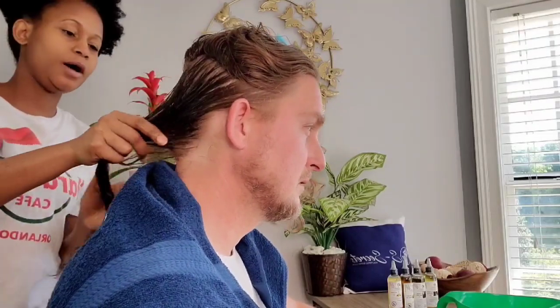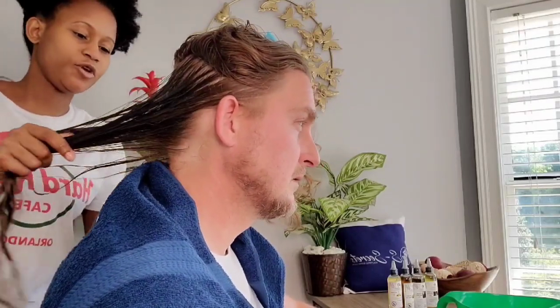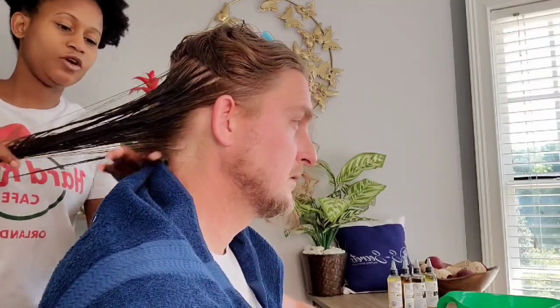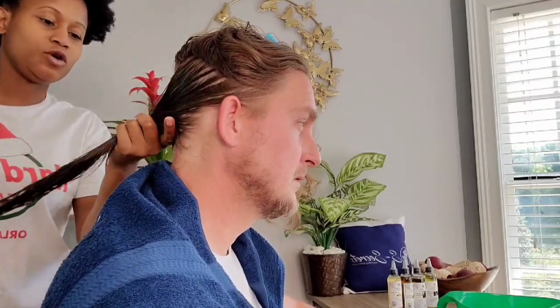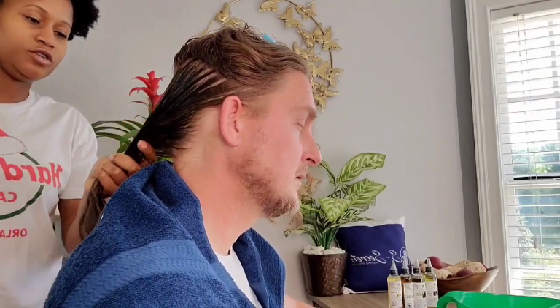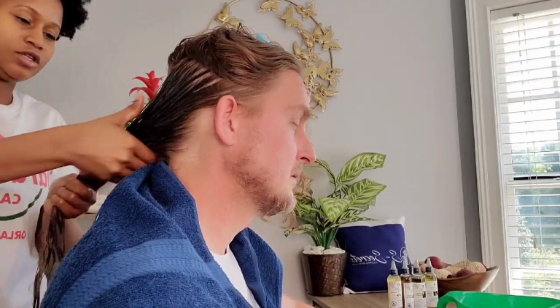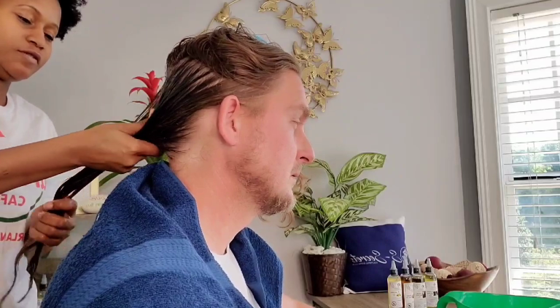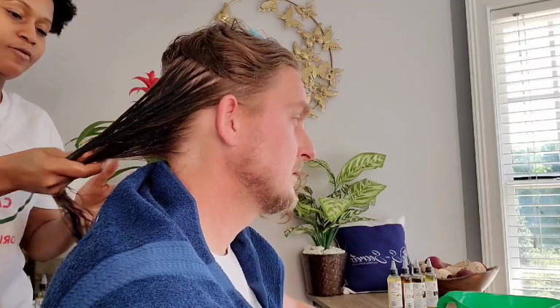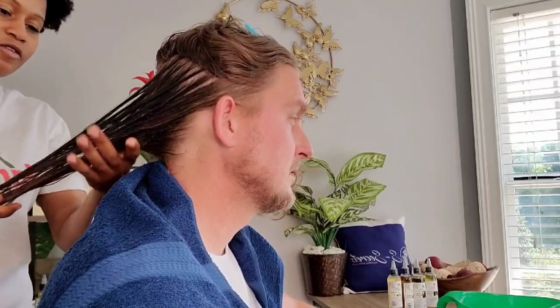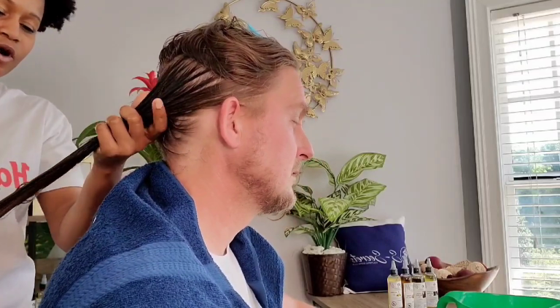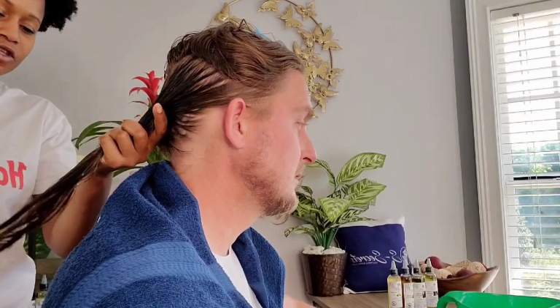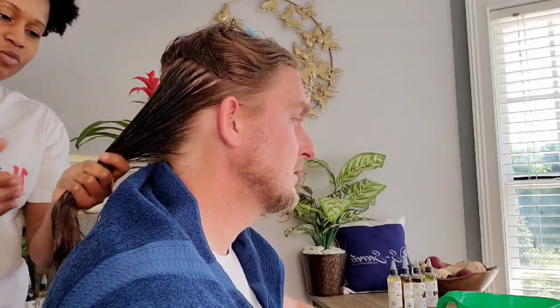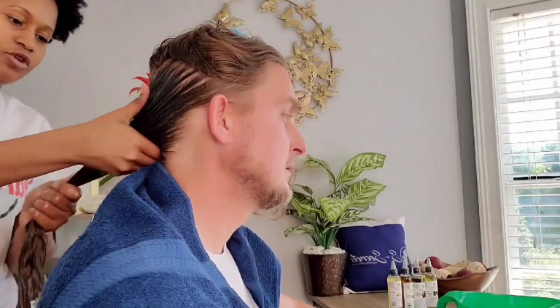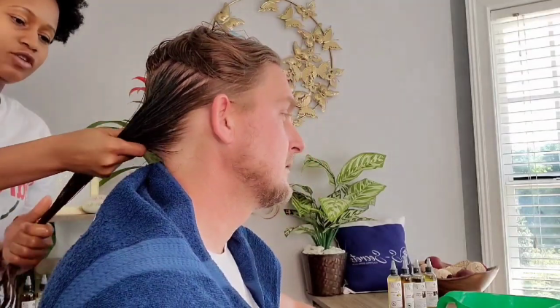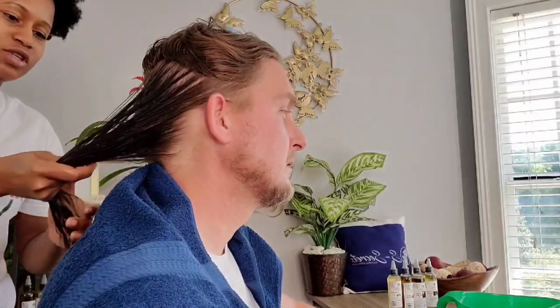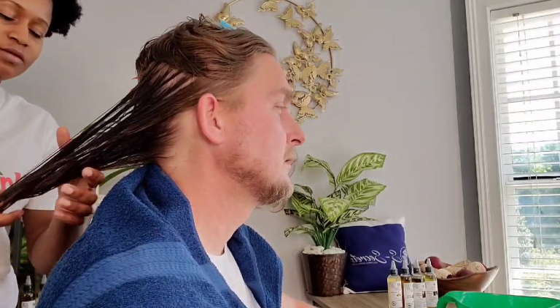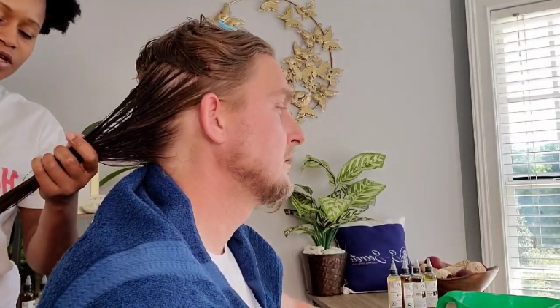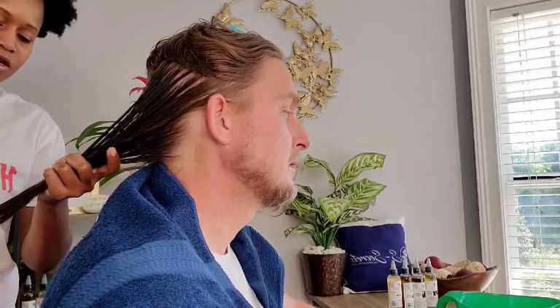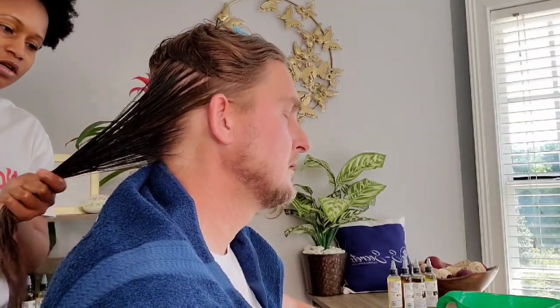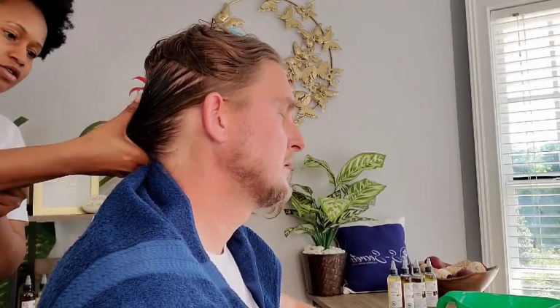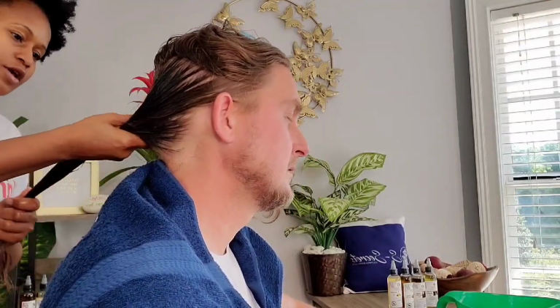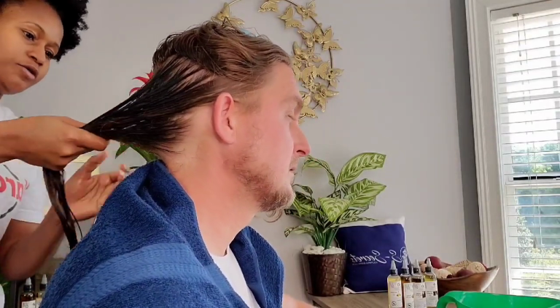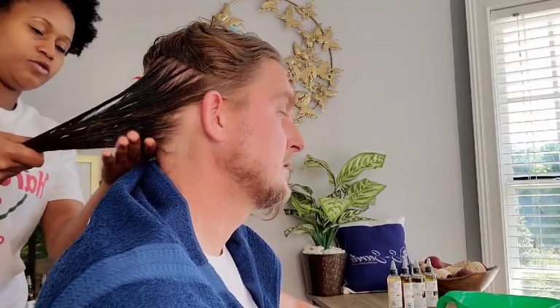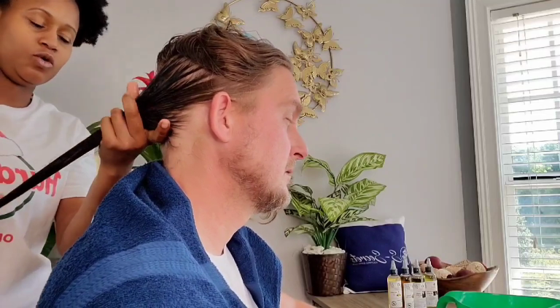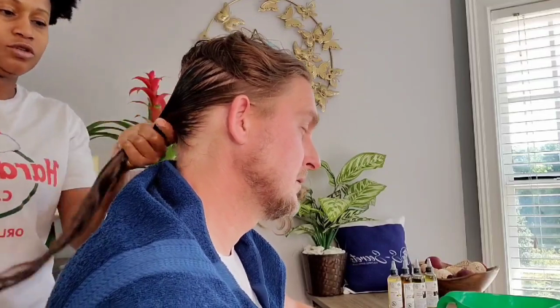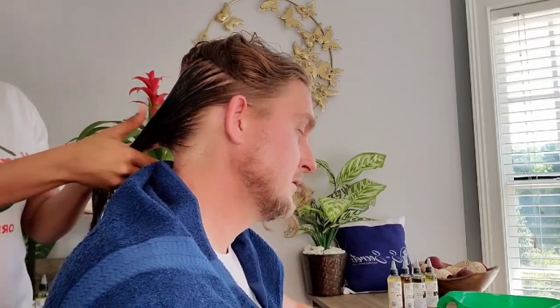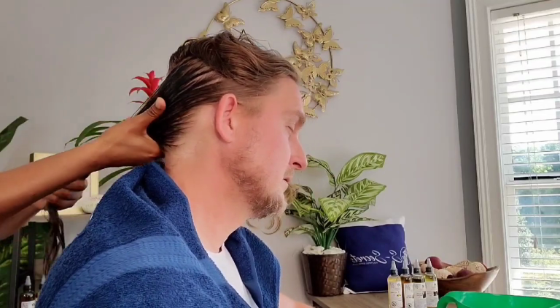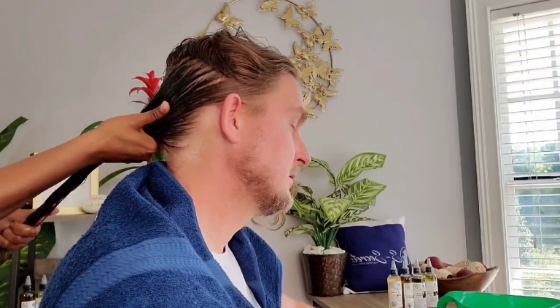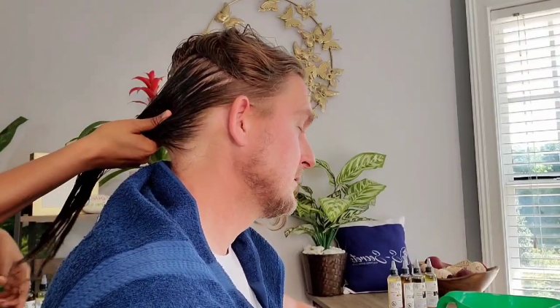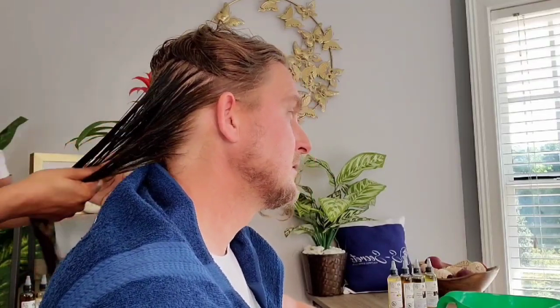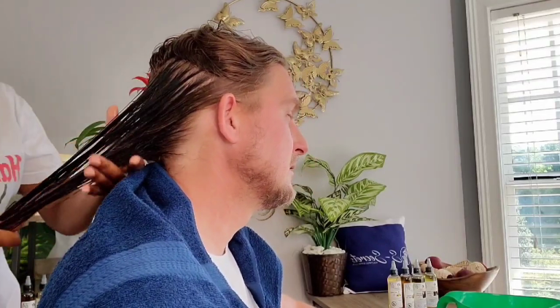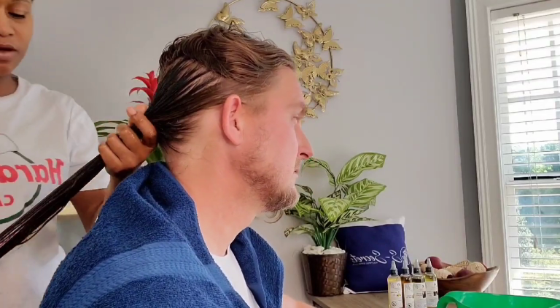His hair is really drinking all the oils, so if I put too much we'll have to shampoo his hair two times to get rid of all the oils so that it doesn't weigh his hair down.